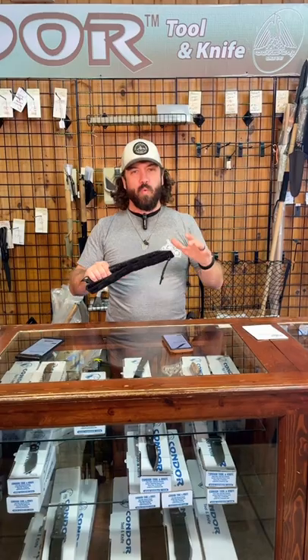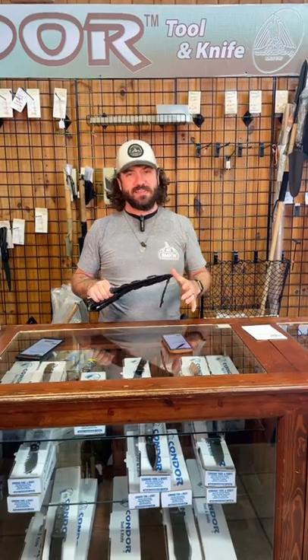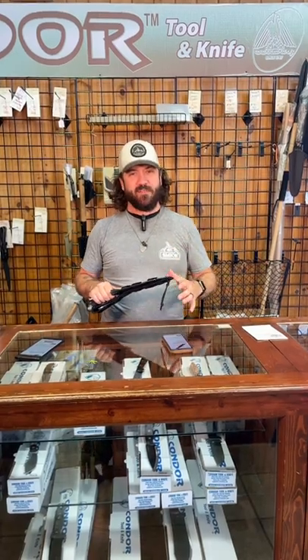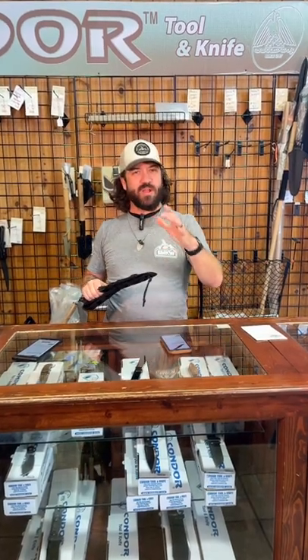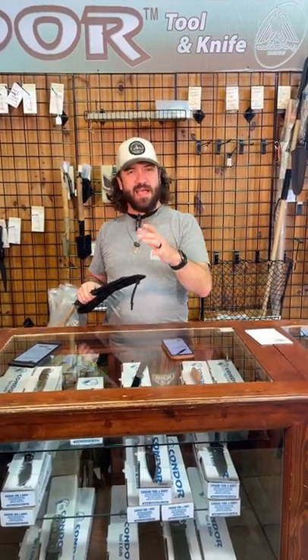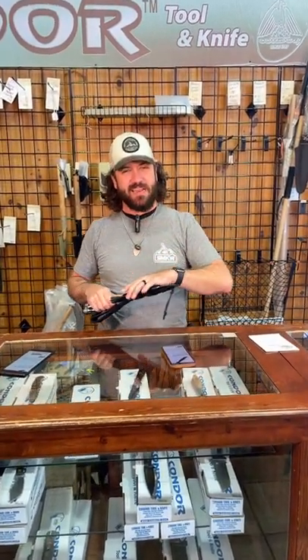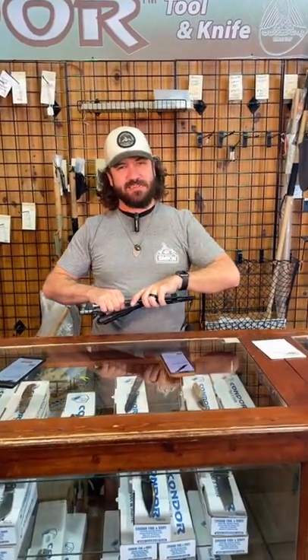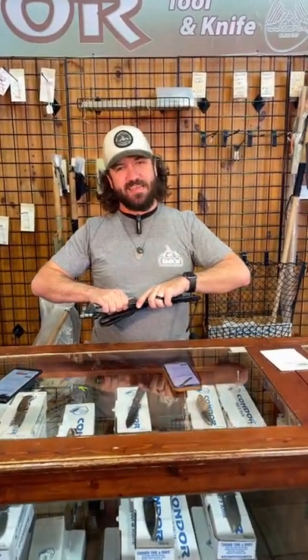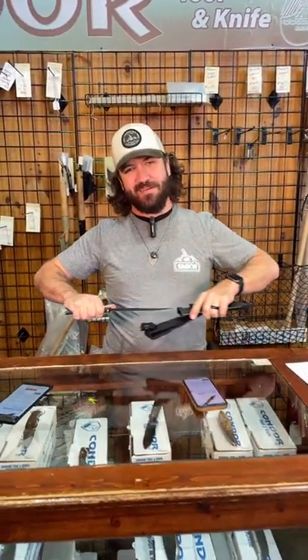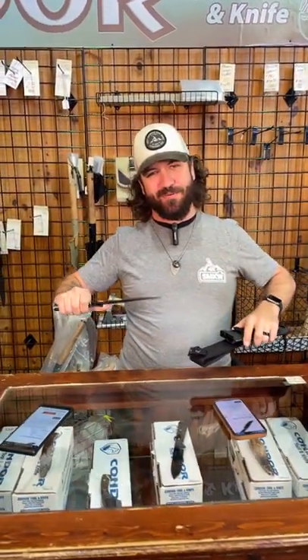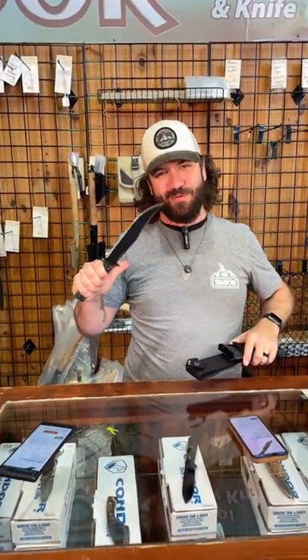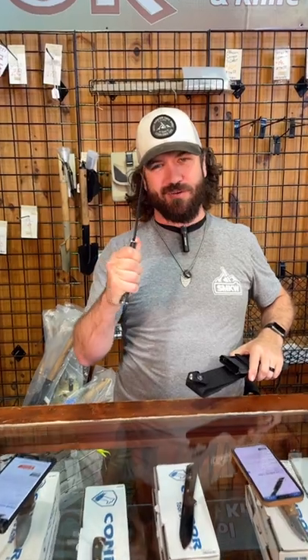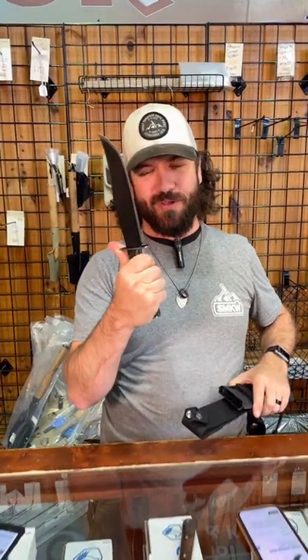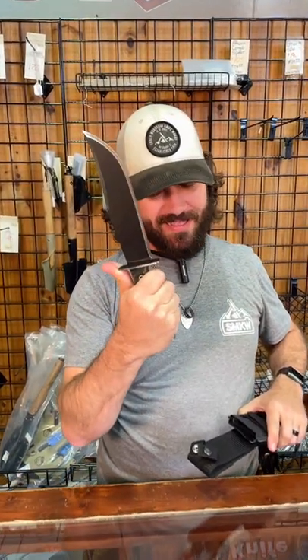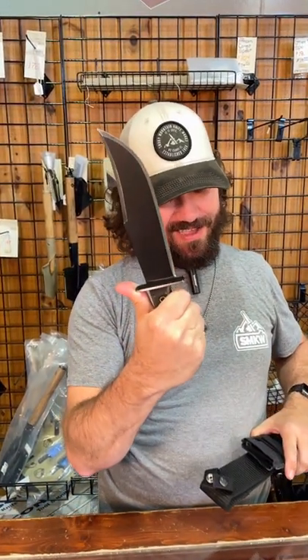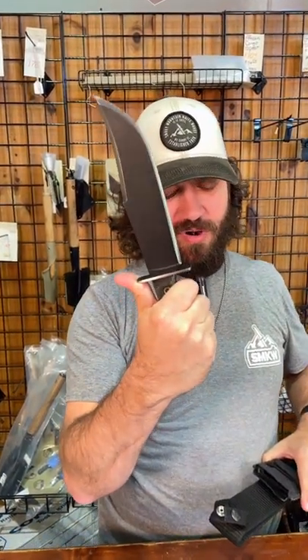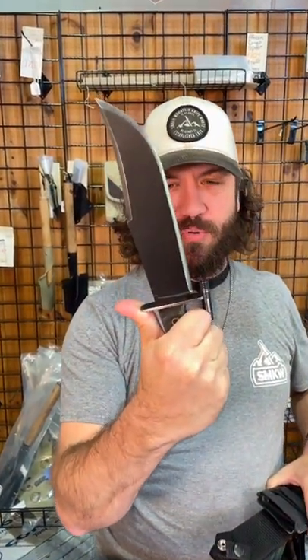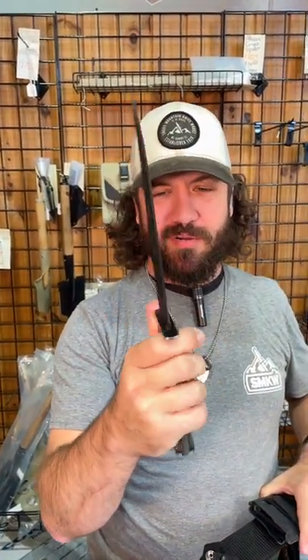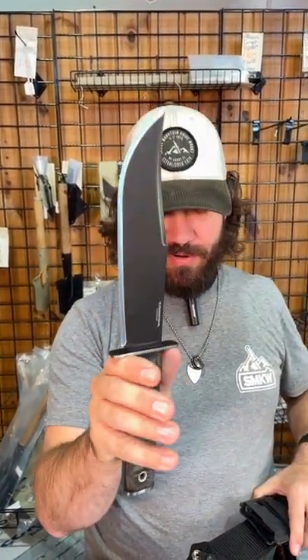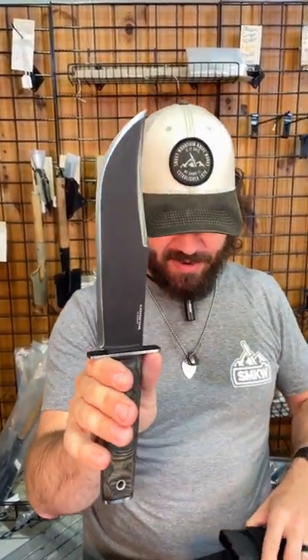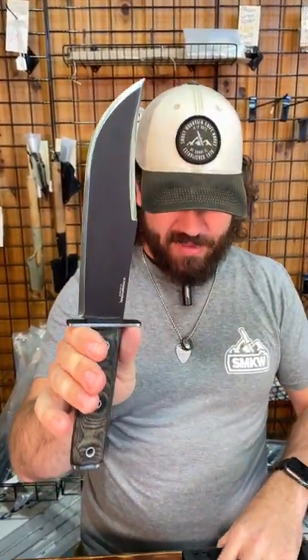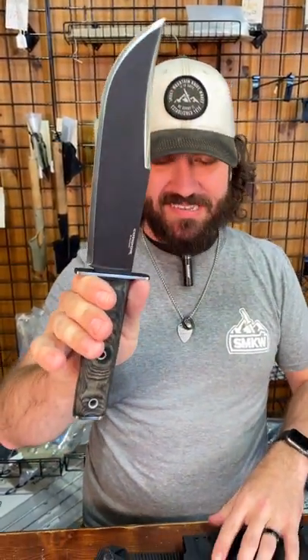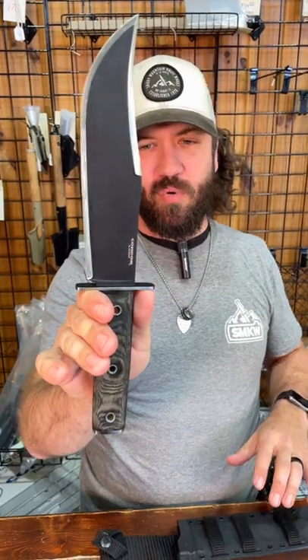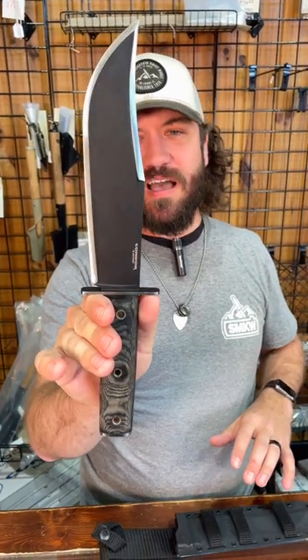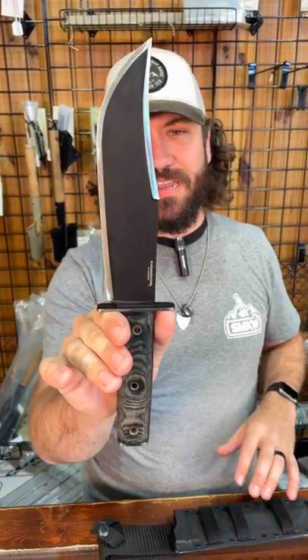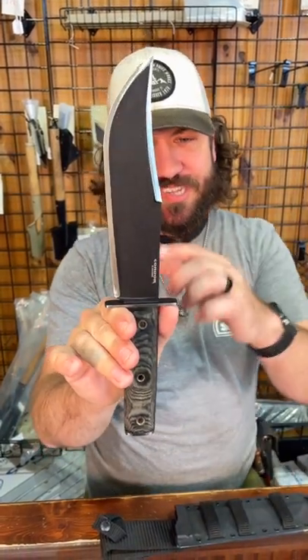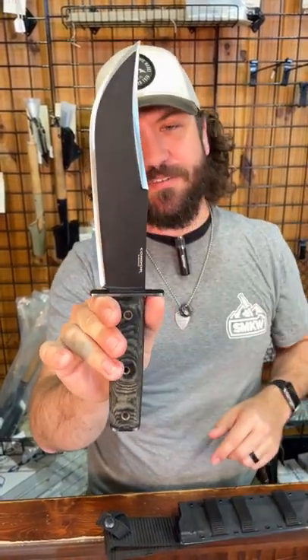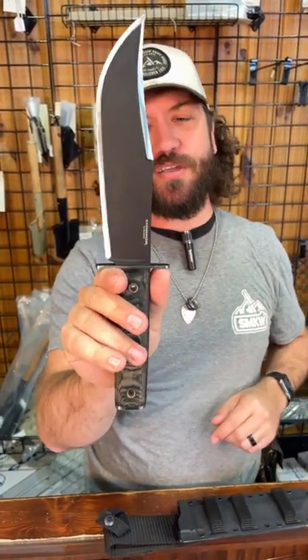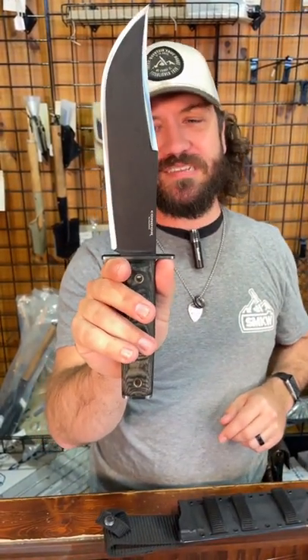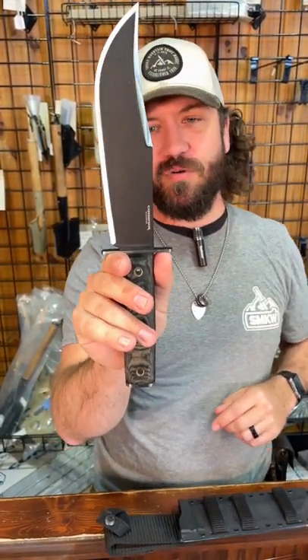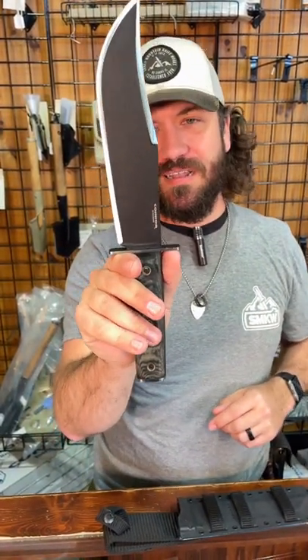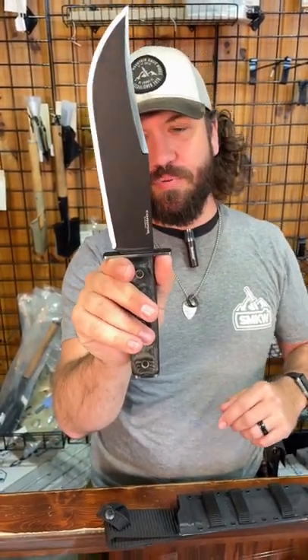What is happening everybody, we are back at the daily grind. Today we've got a really cool condor for you — this is the Condor Operator Bowie, coming in with a 7.58 inch 1075 high carbon steel clip point blade.